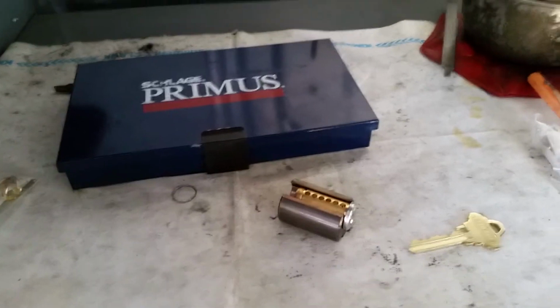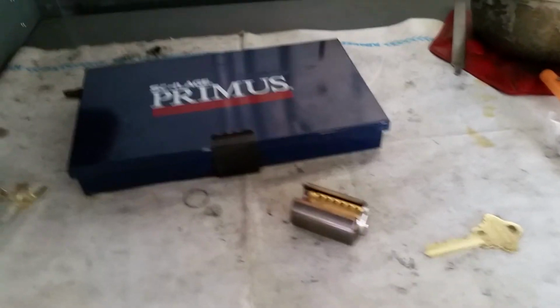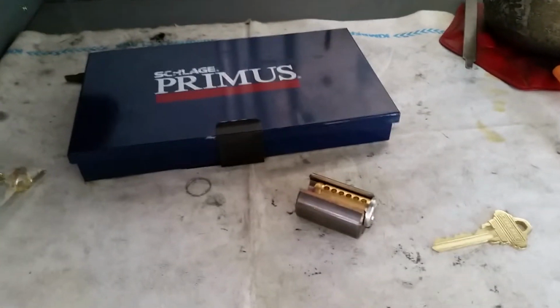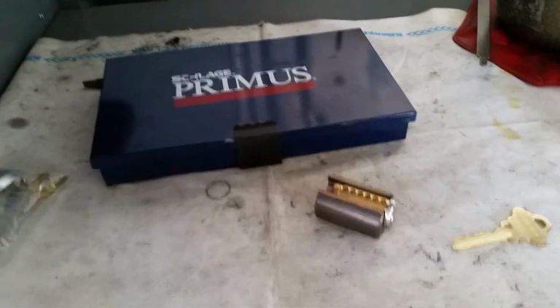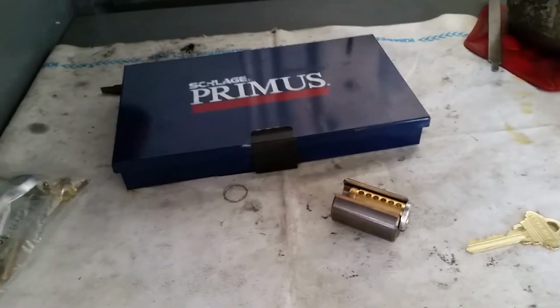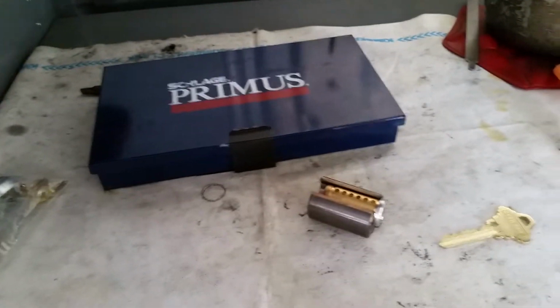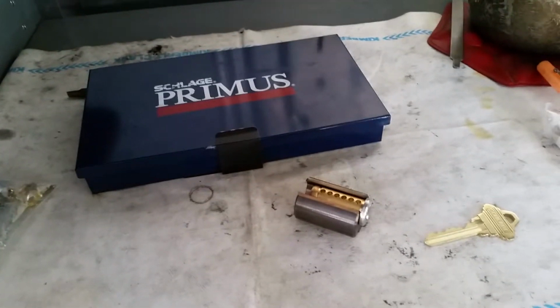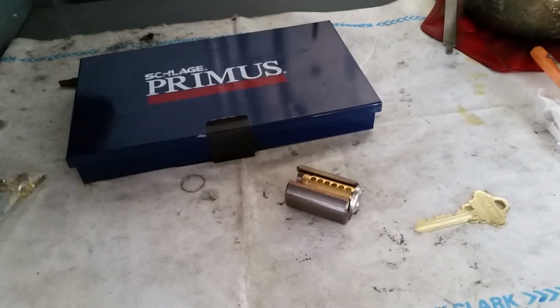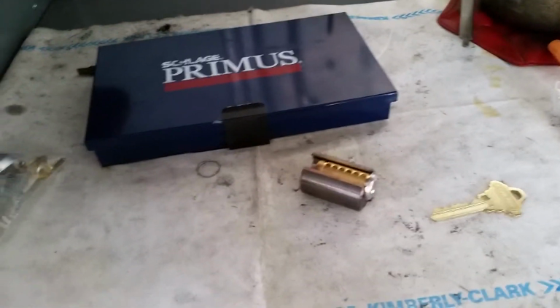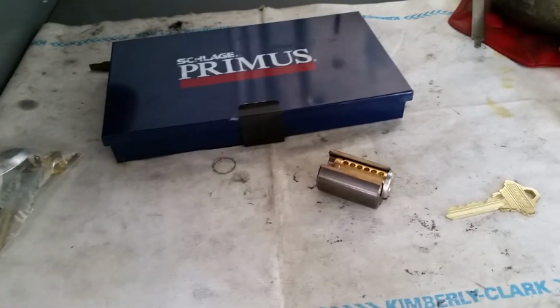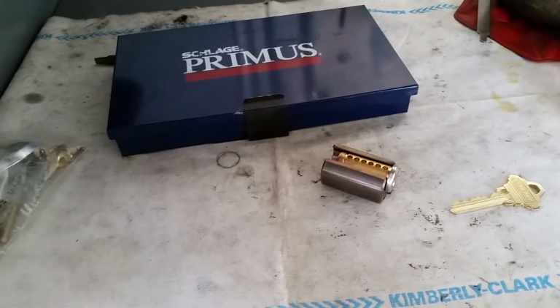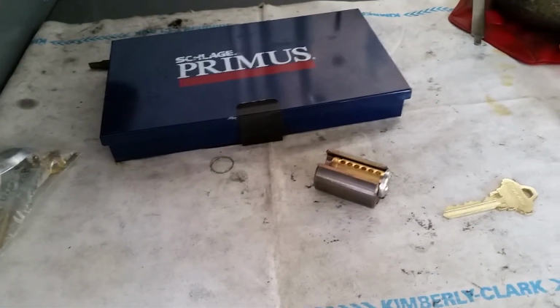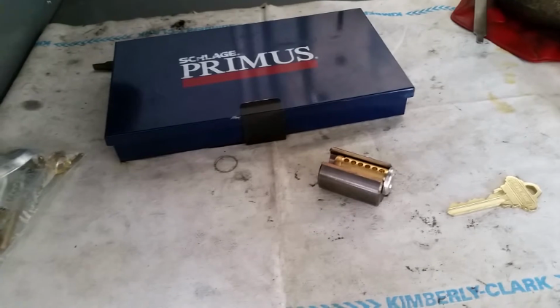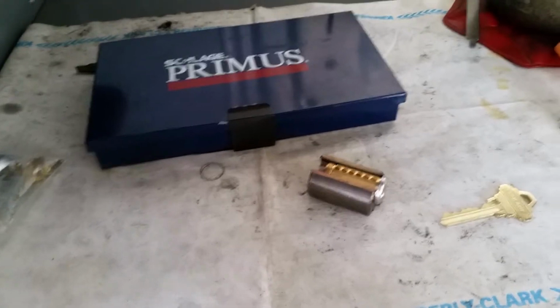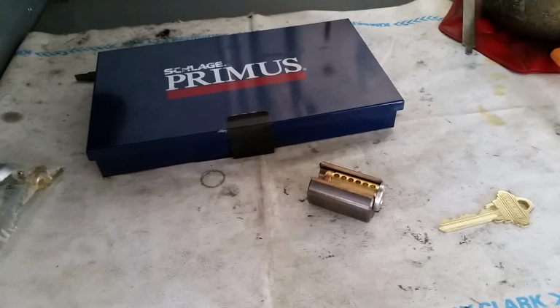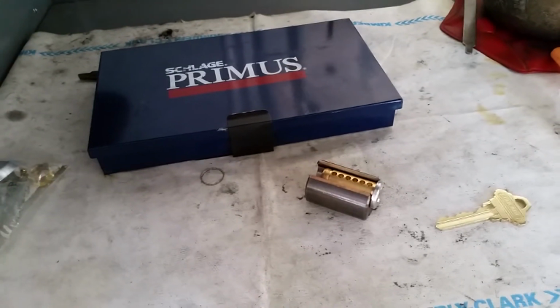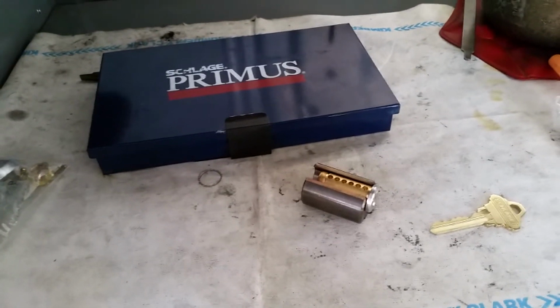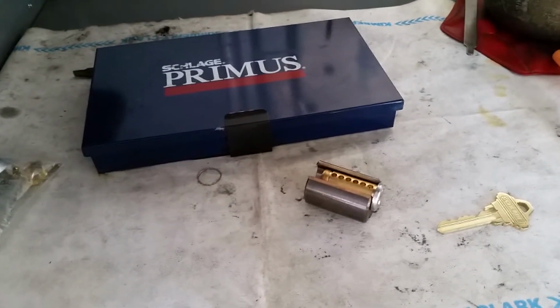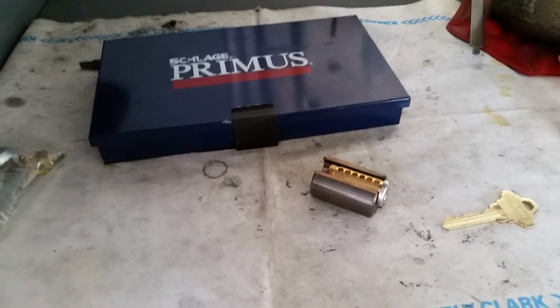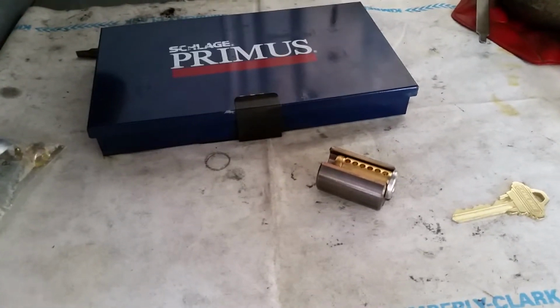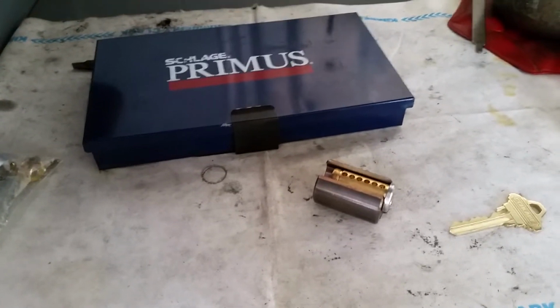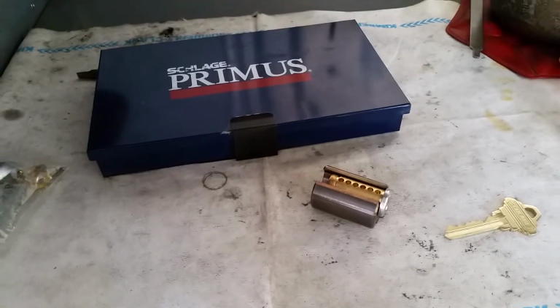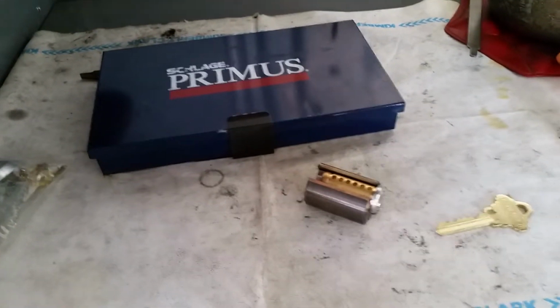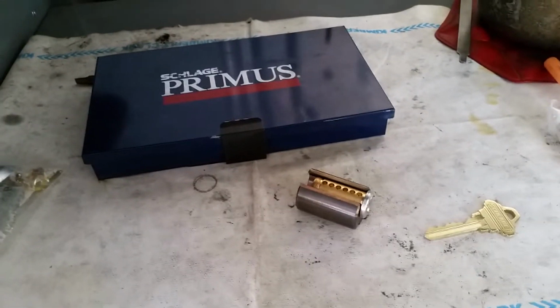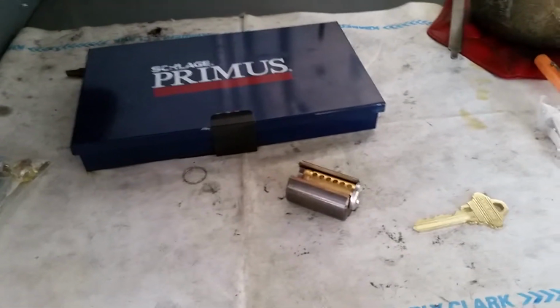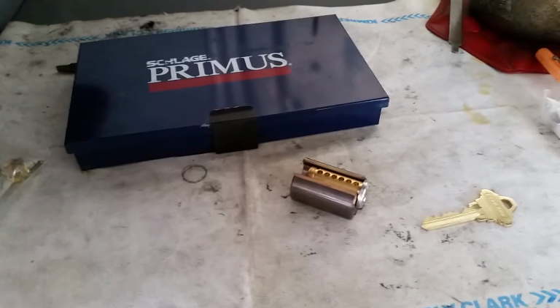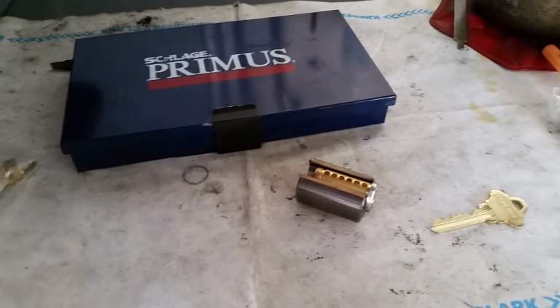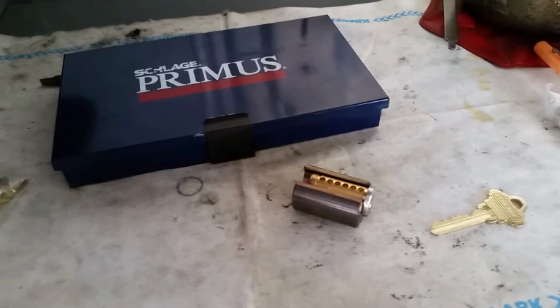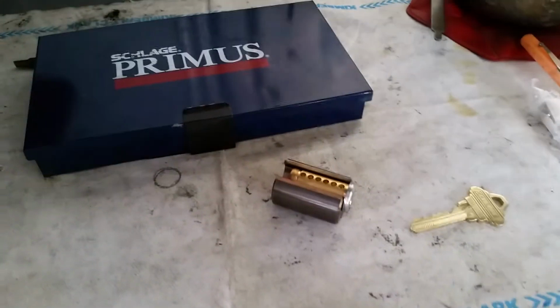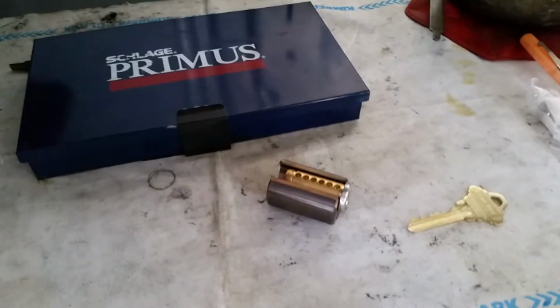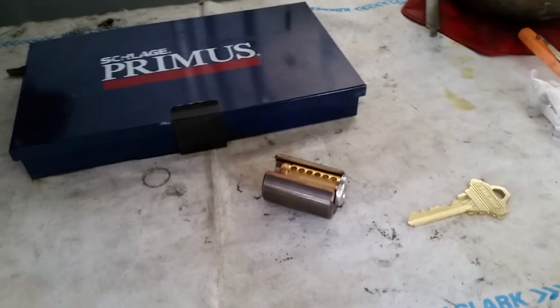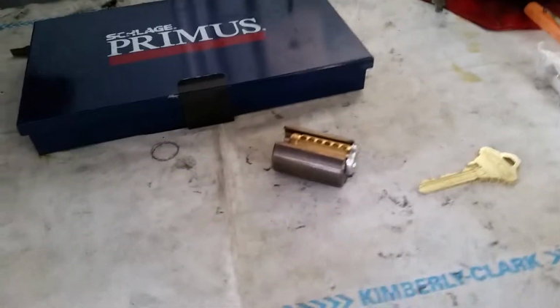Hi, it's Adam with A-Plus Safe and Lock. We were just keying up some Schlage Primus cylinders here and thought this would be a good opportunity to demonstrate the benefits of a high-security lock cylinder.